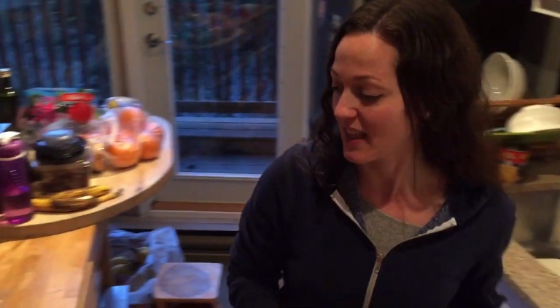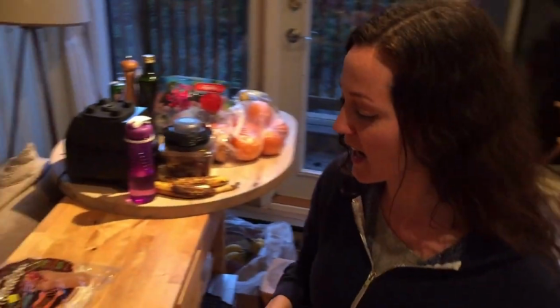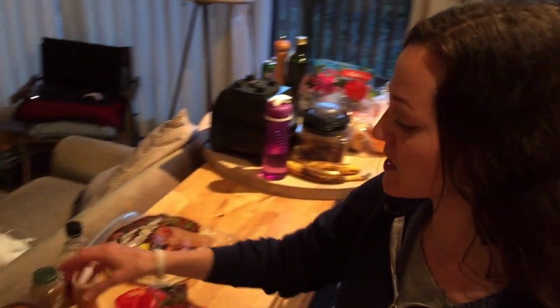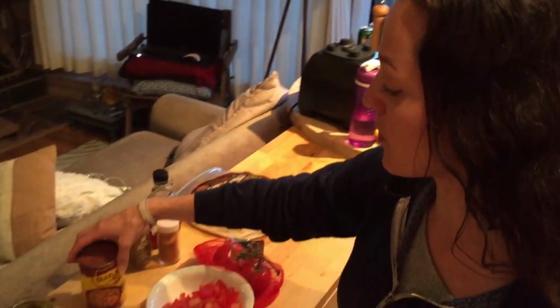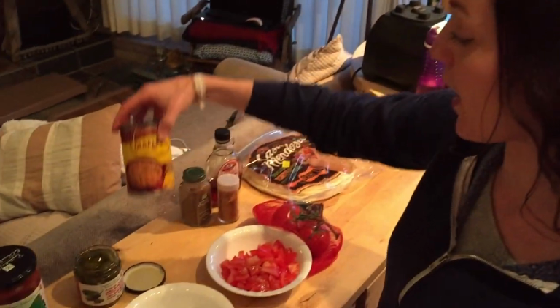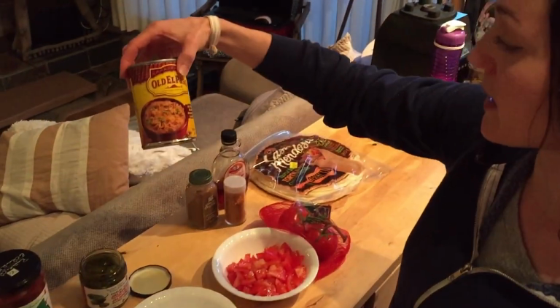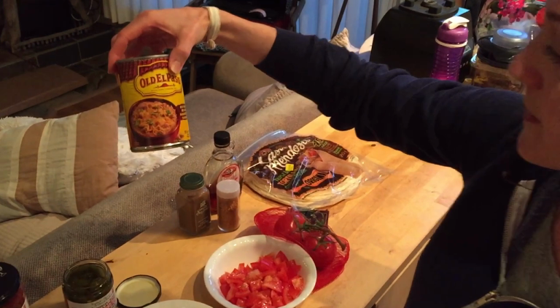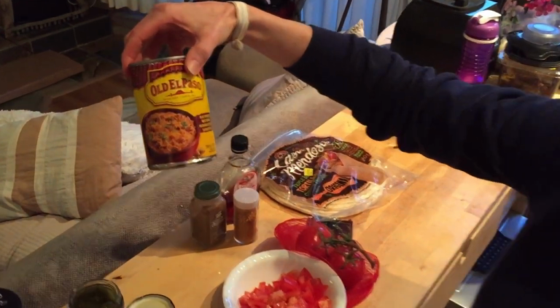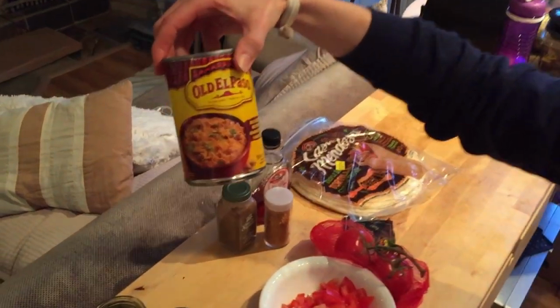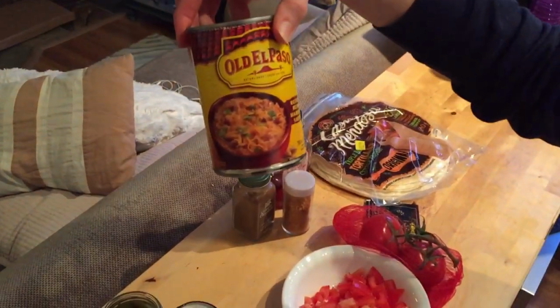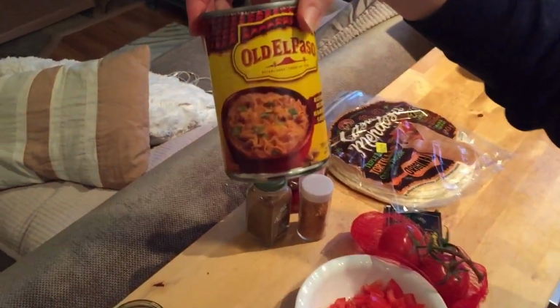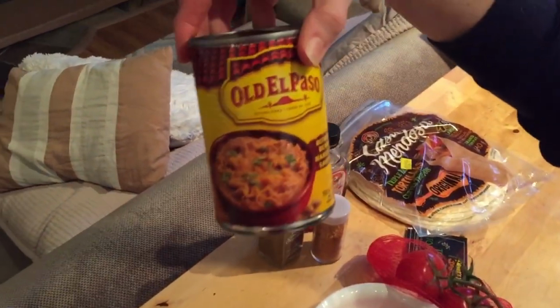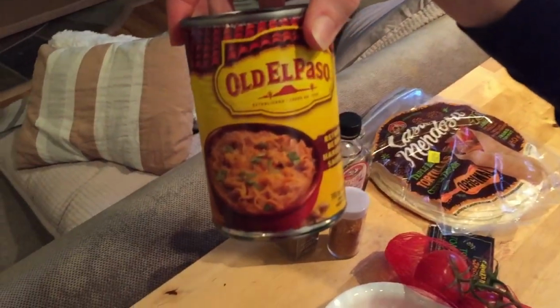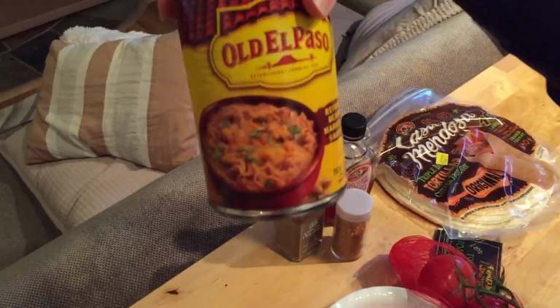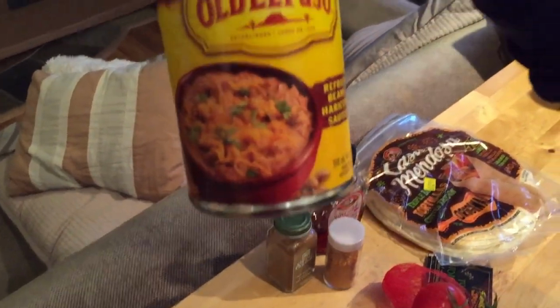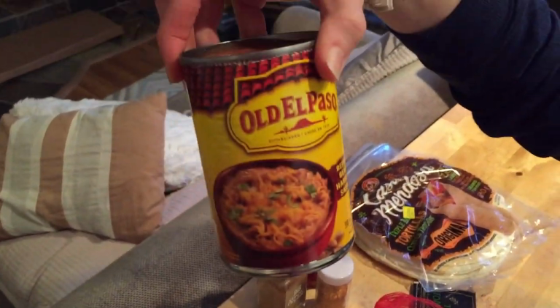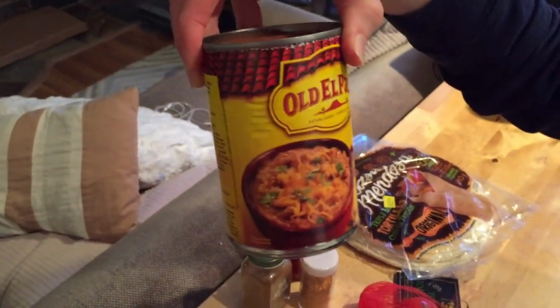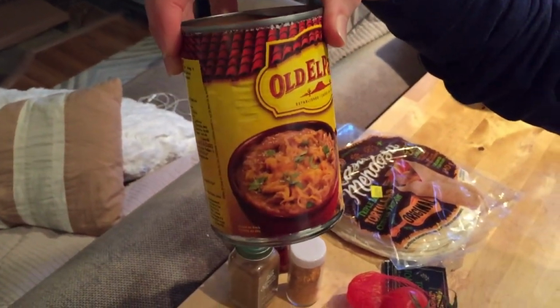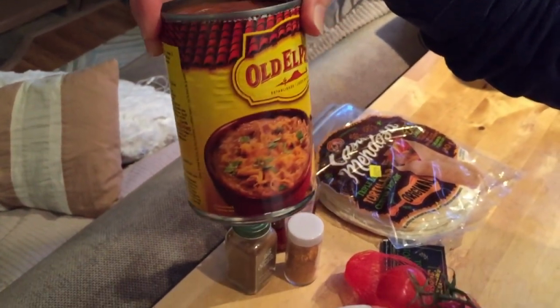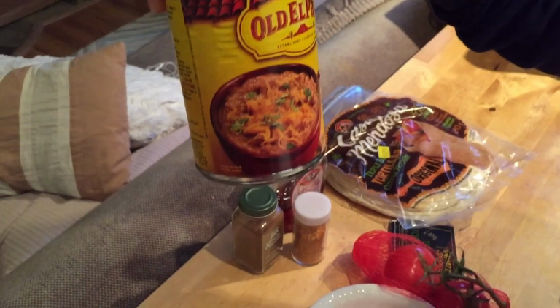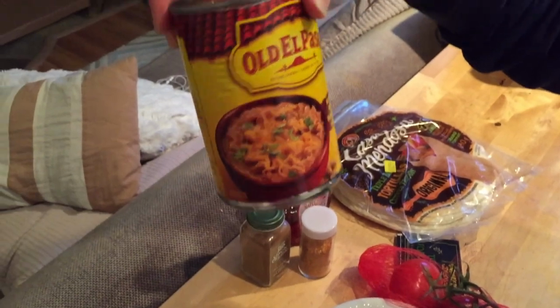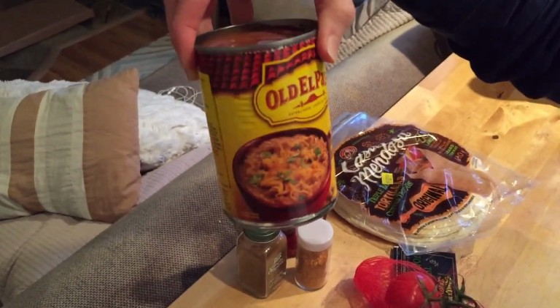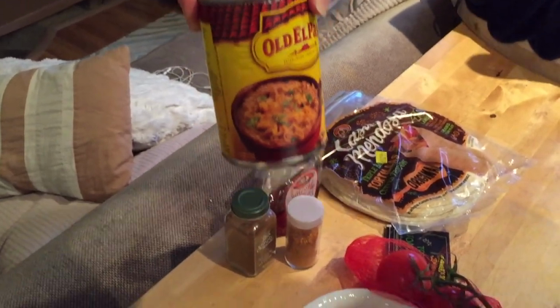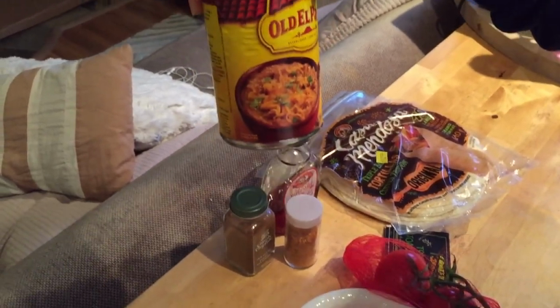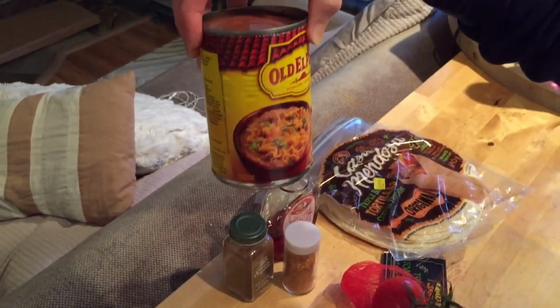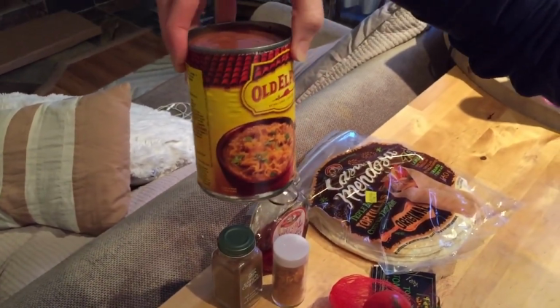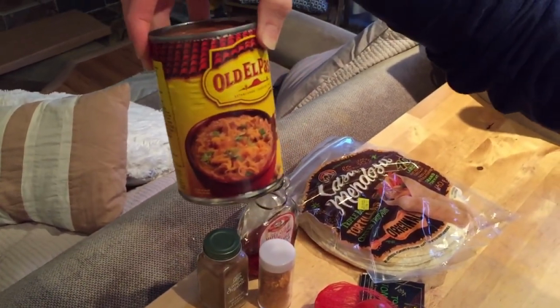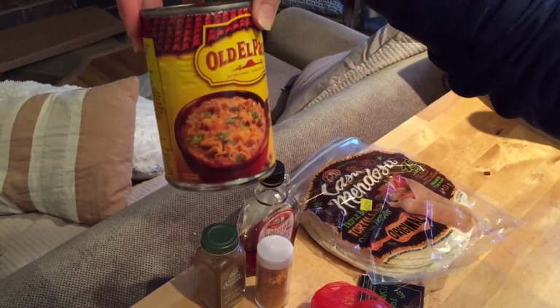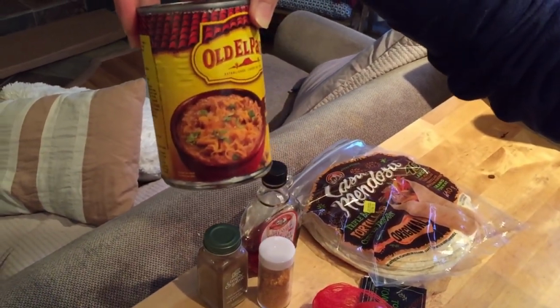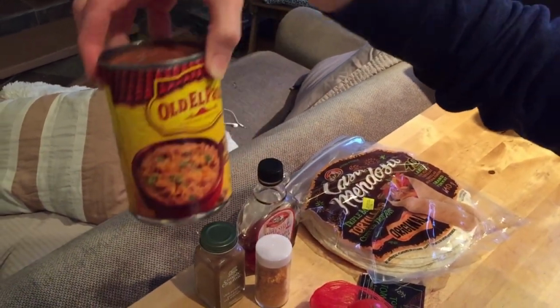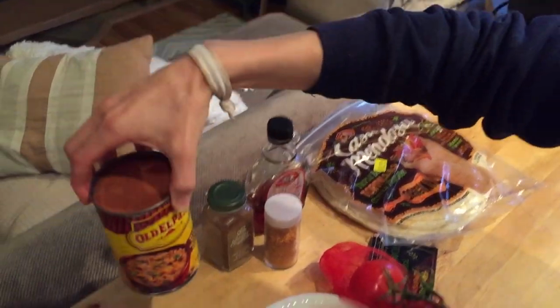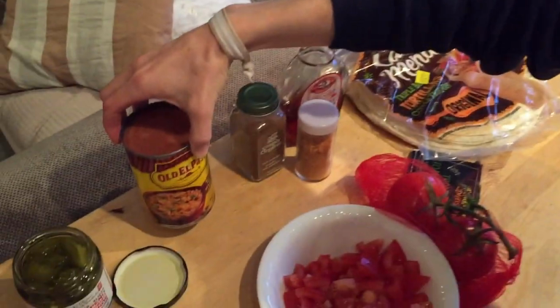Then I have some refried beans. You want to make sure that your refried beans don't have any lard in them. This is a really good base for the tortillas, for the burritos.